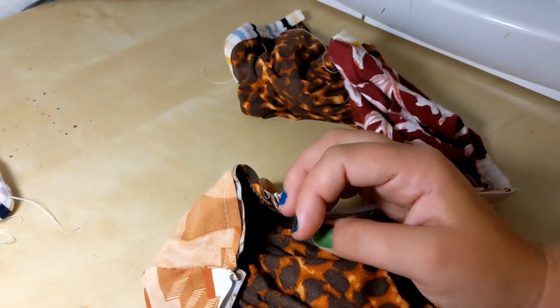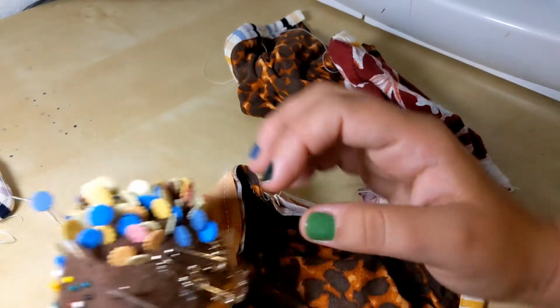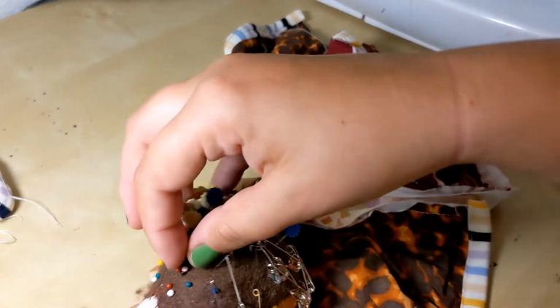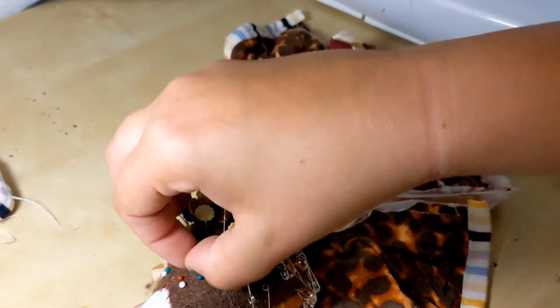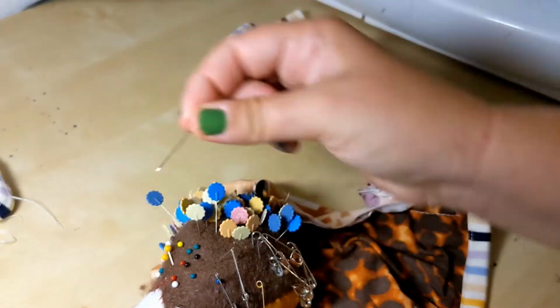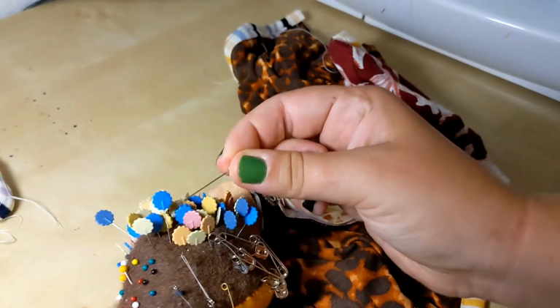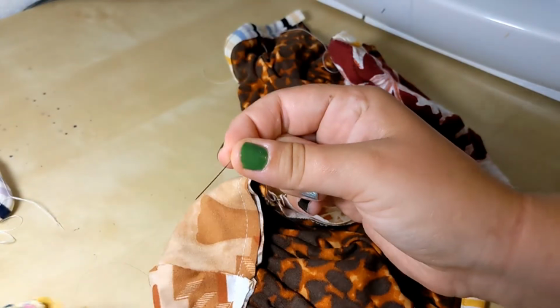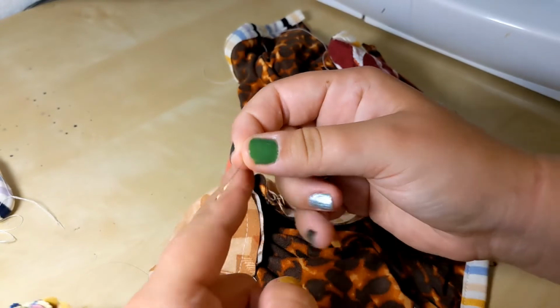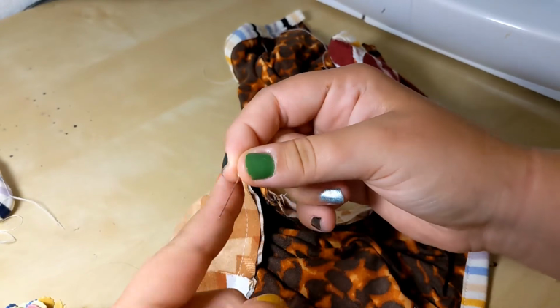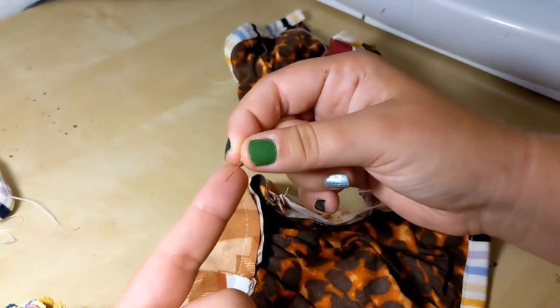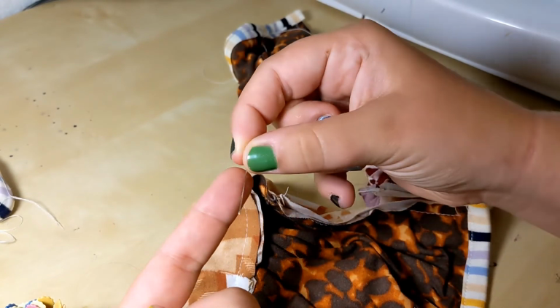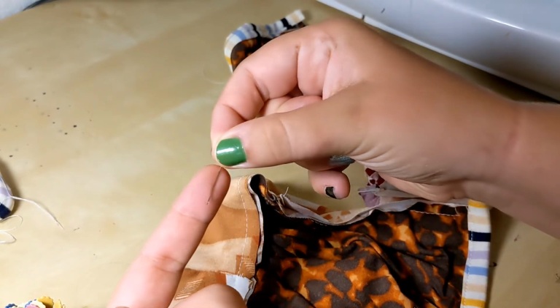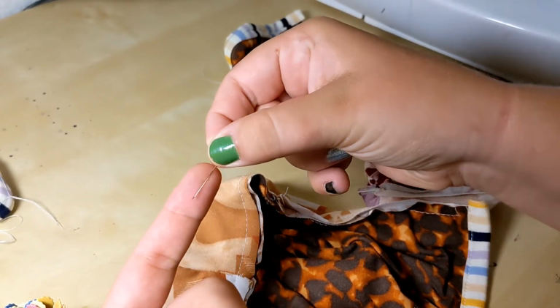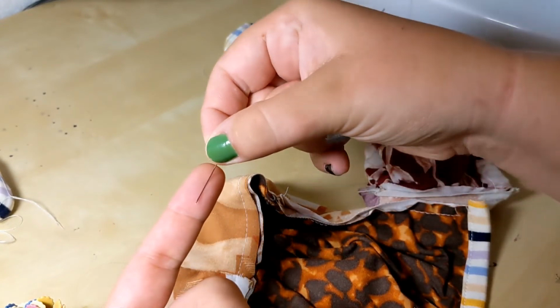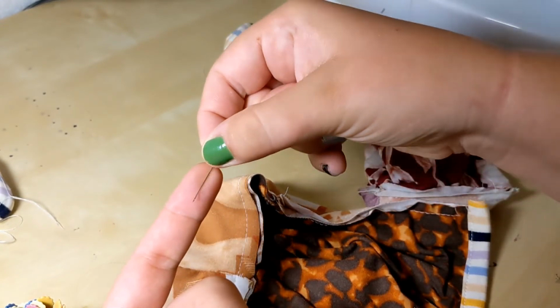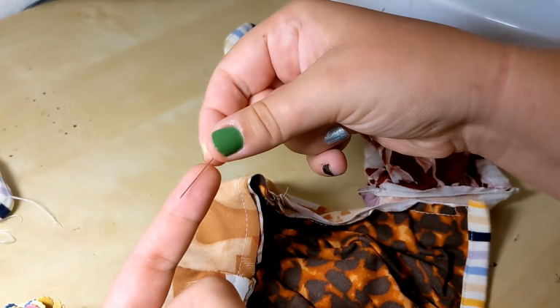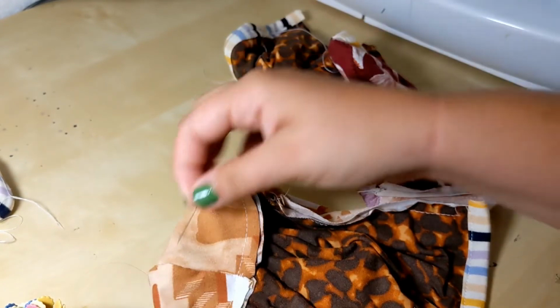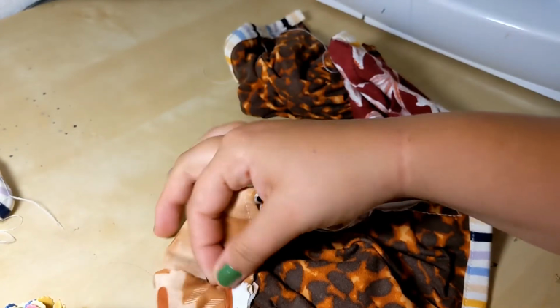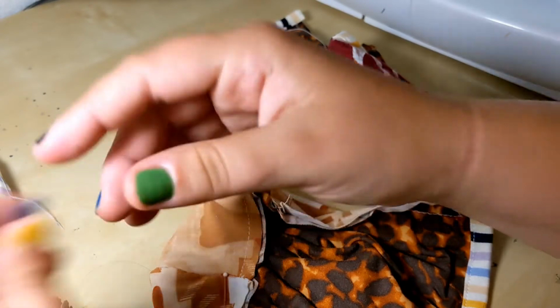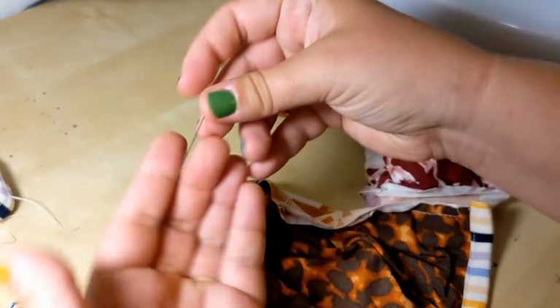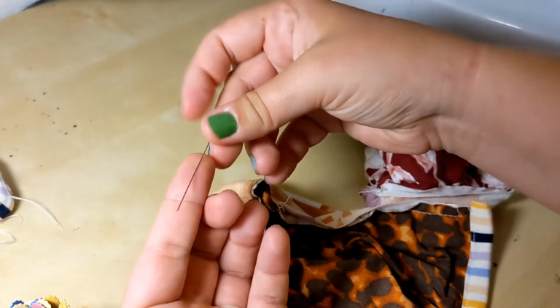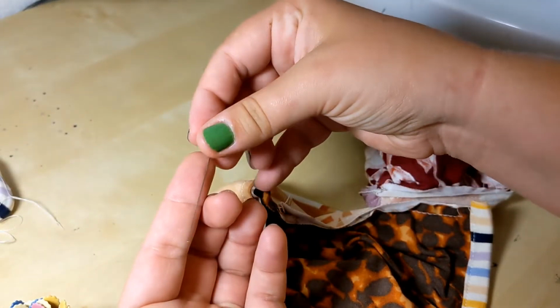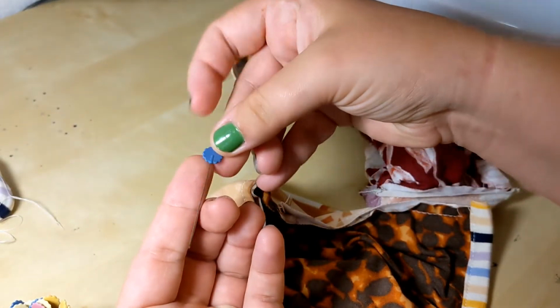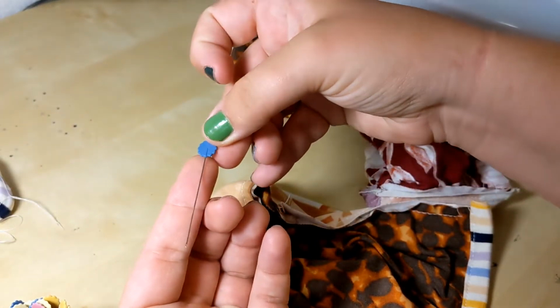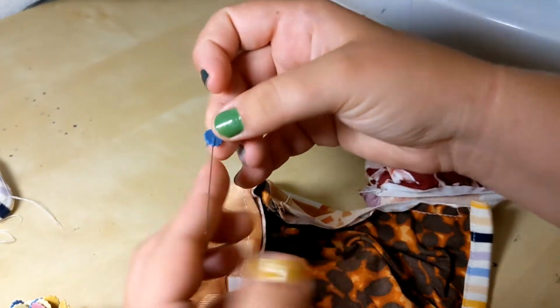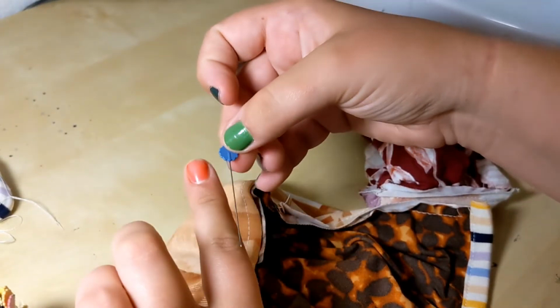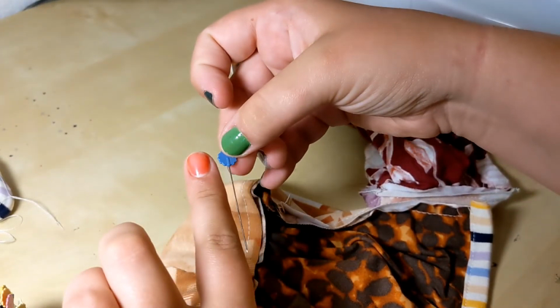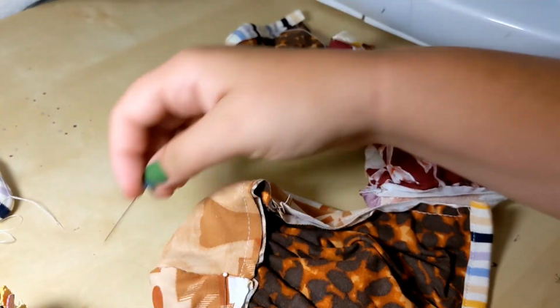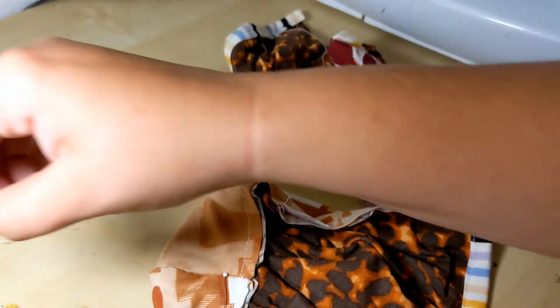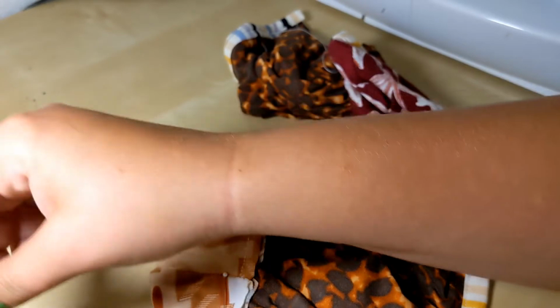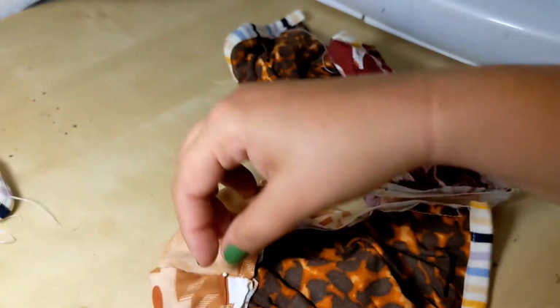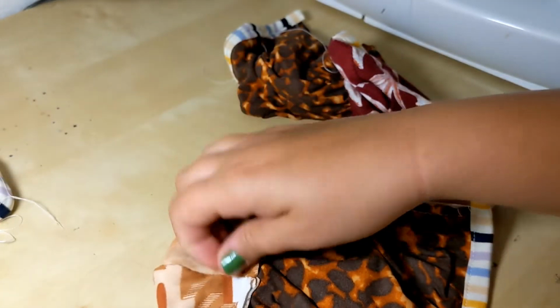I like to use shorter pins for this next step, just because the little round head makes them easier to find and I don't need to worry about length so much. These are my regular quilting pins and they're pretty long, so I like to use short silk pins for this.